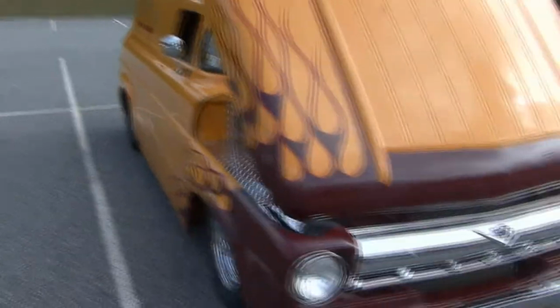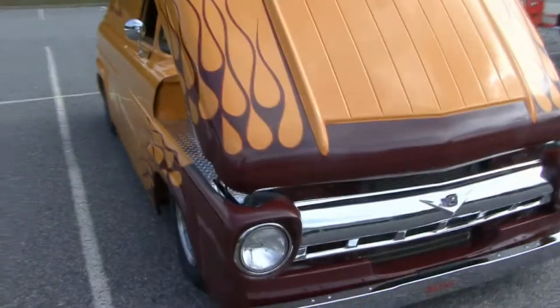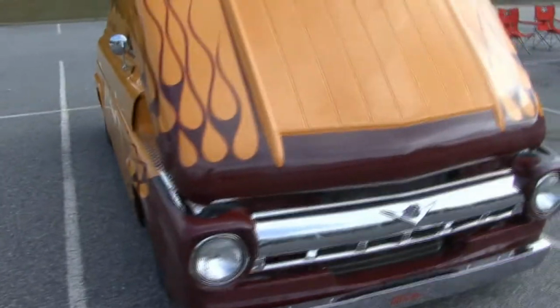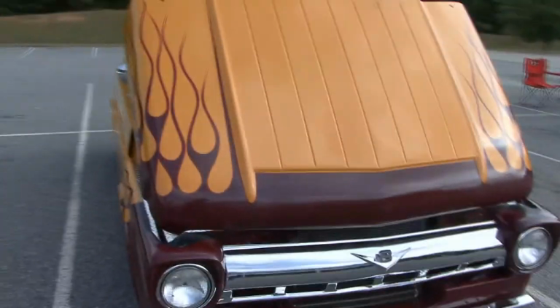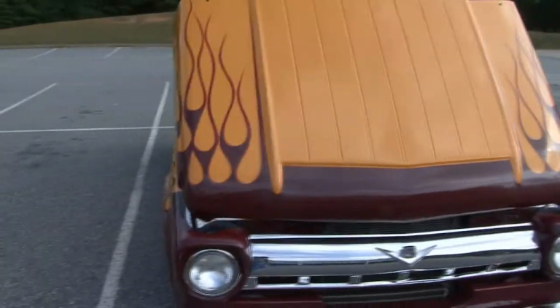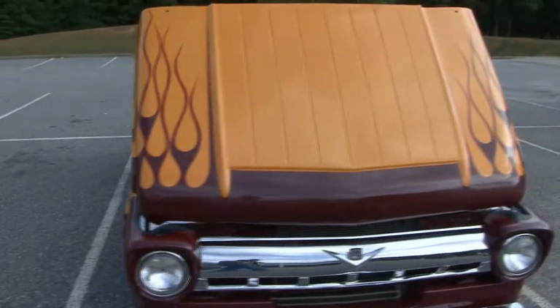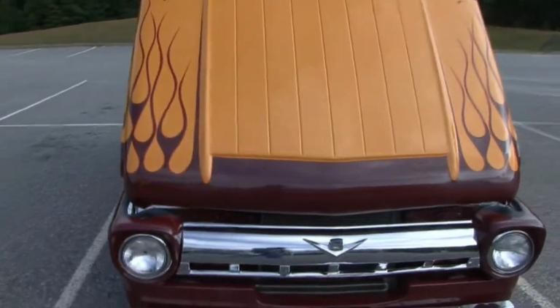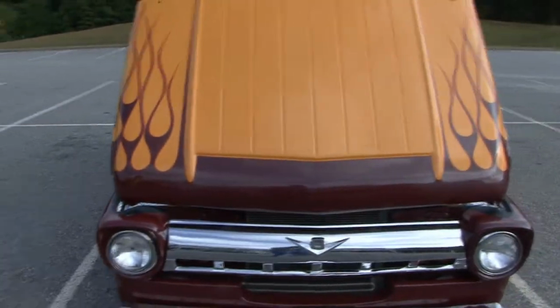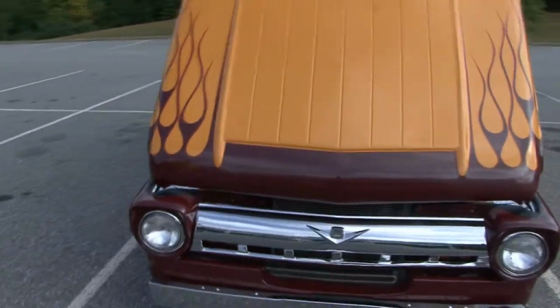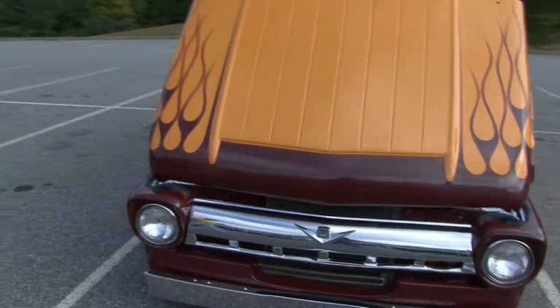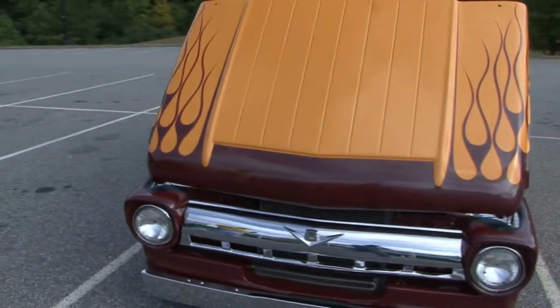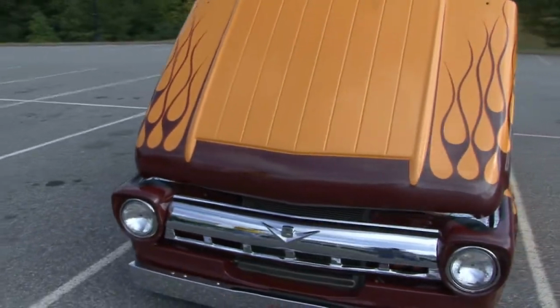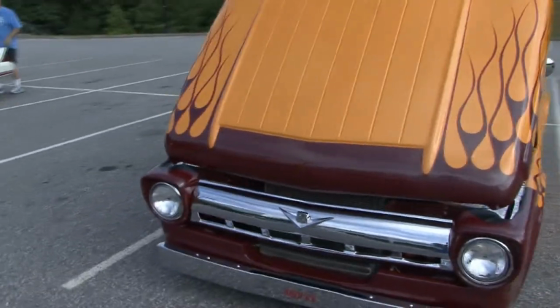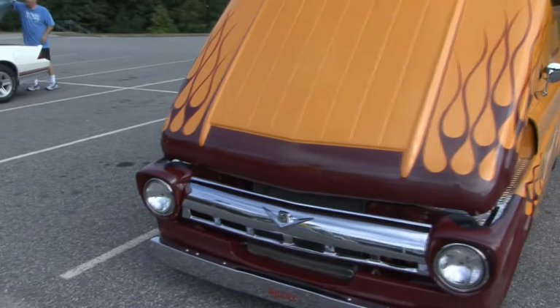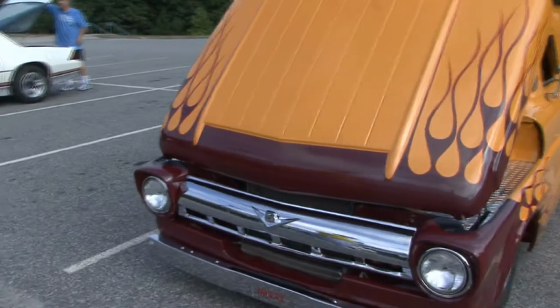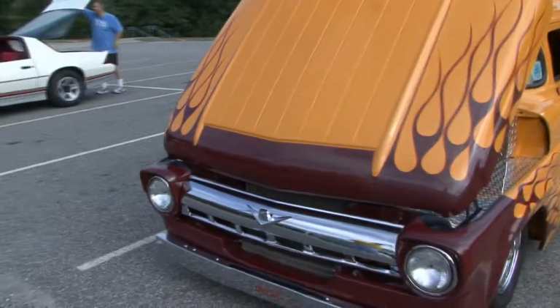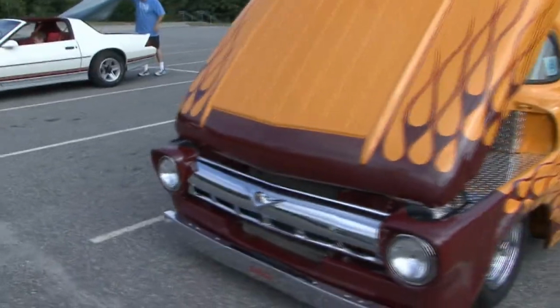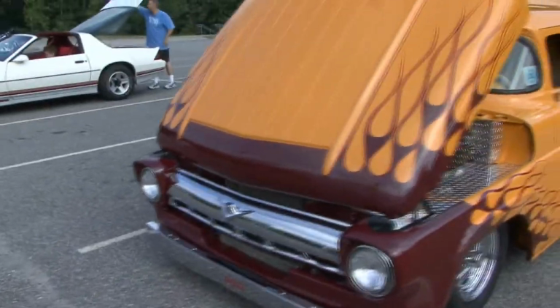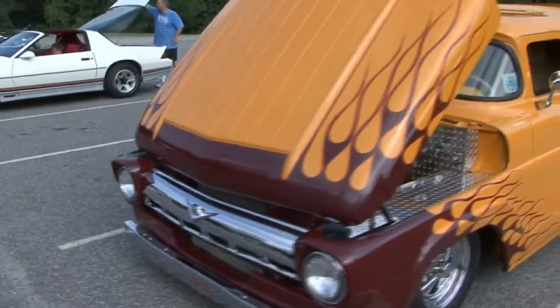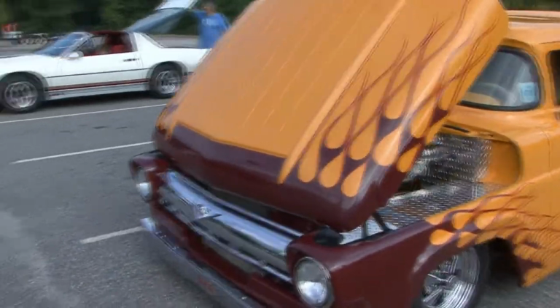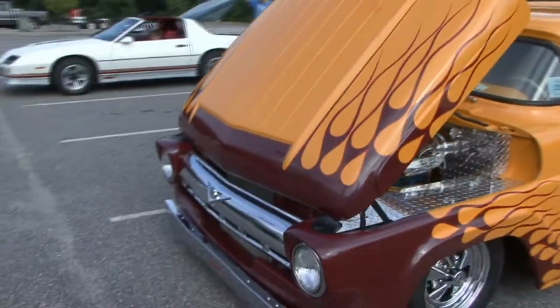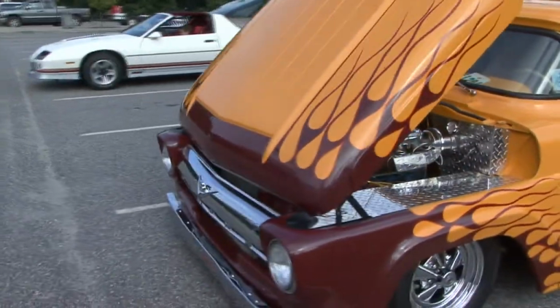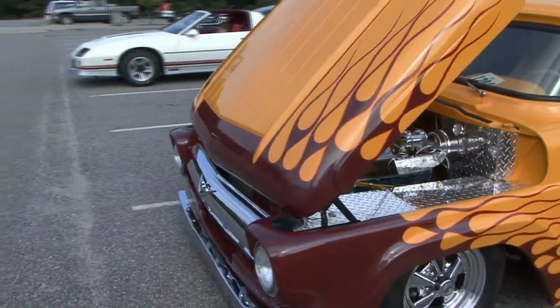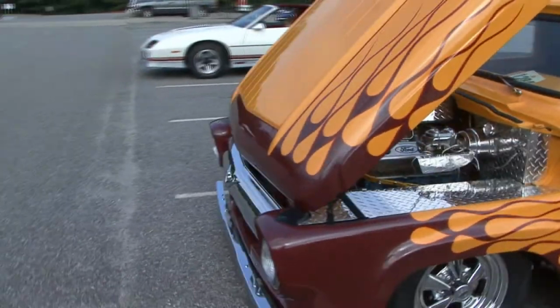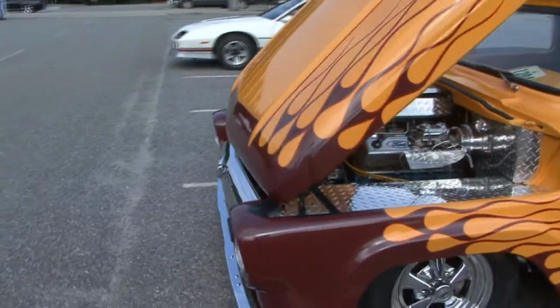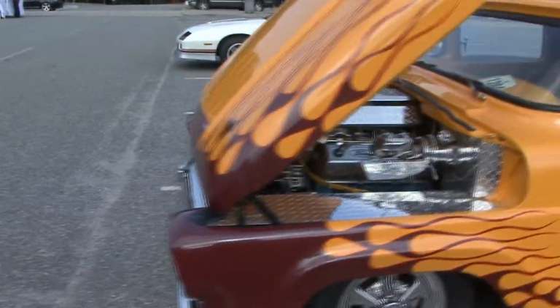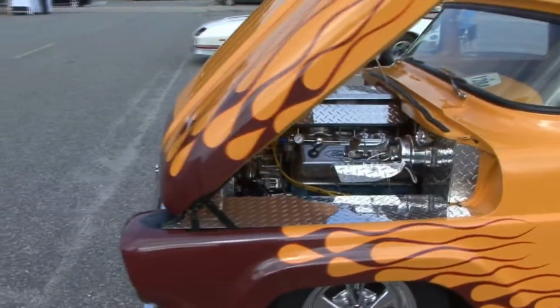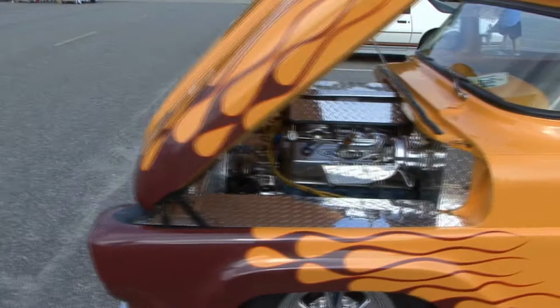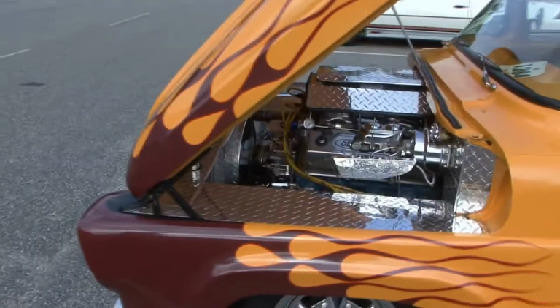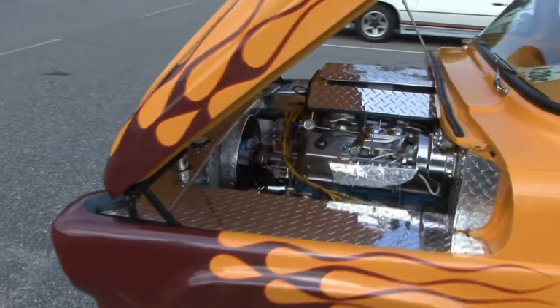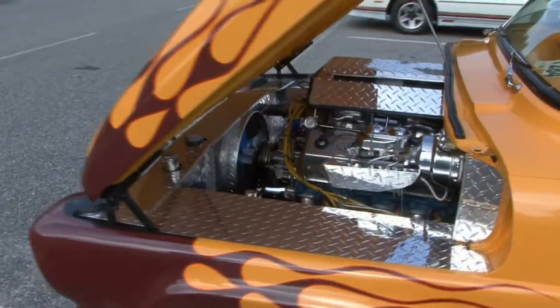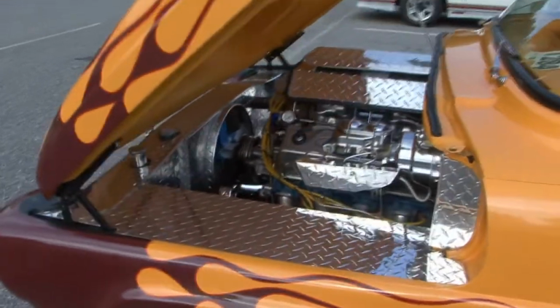We live here in Cumming and it was a nice day before the heat, so we decided to come out. I've been seeing Cars and Coffee advertised and we thought we'd stop out and see what it's about.